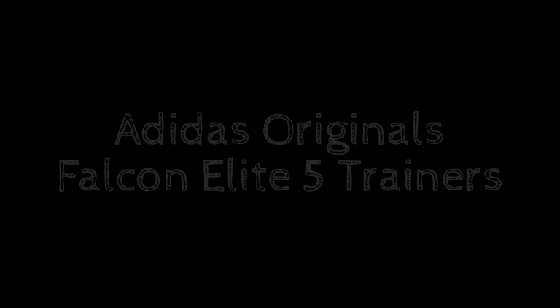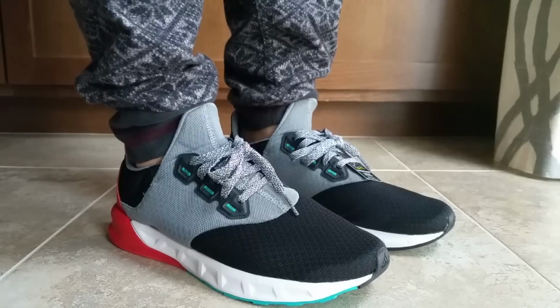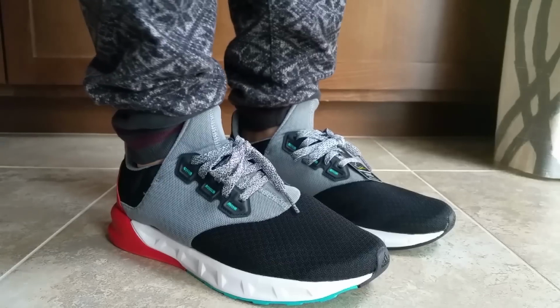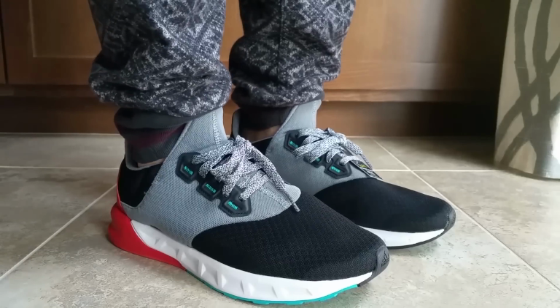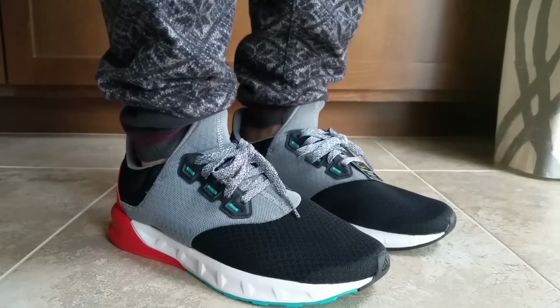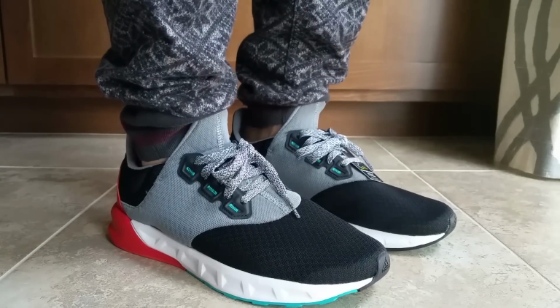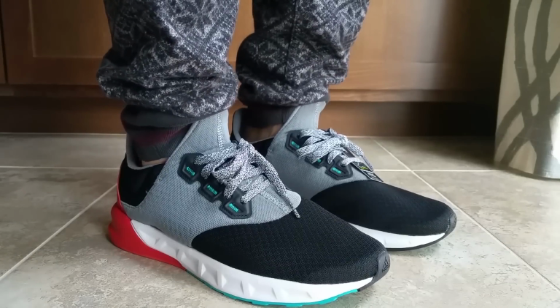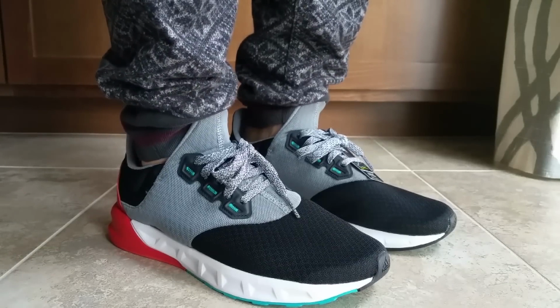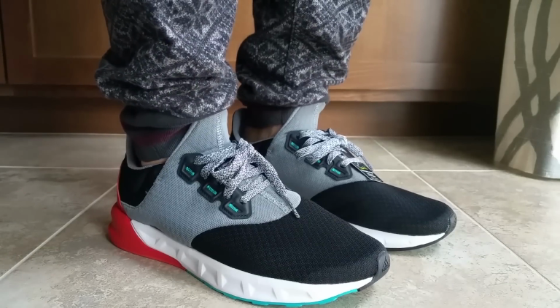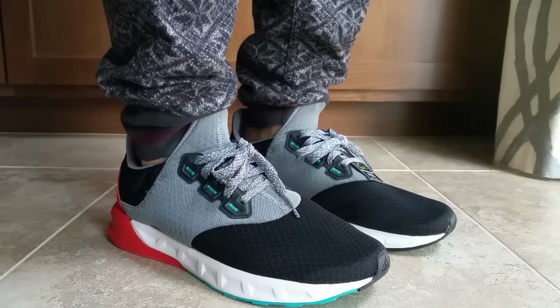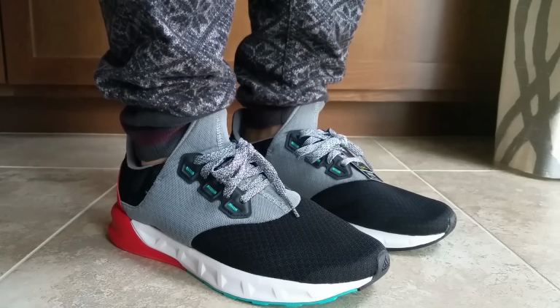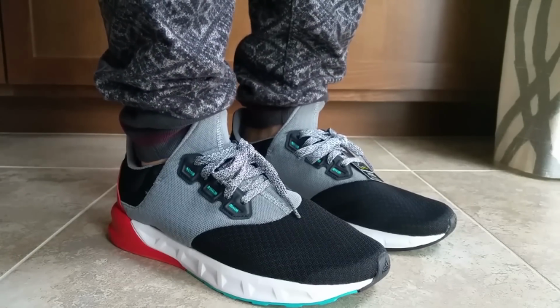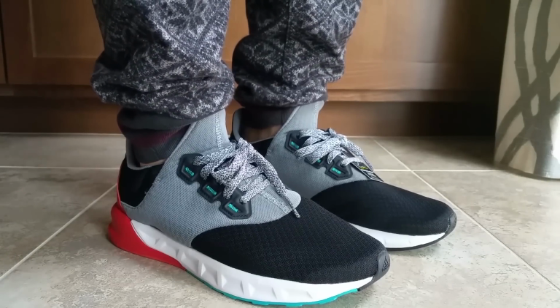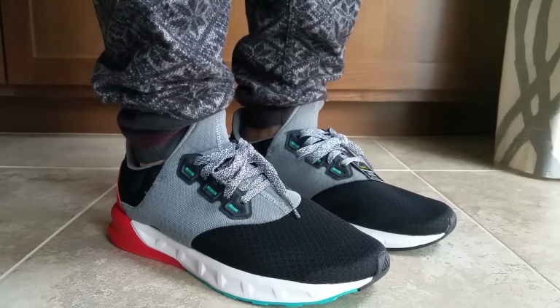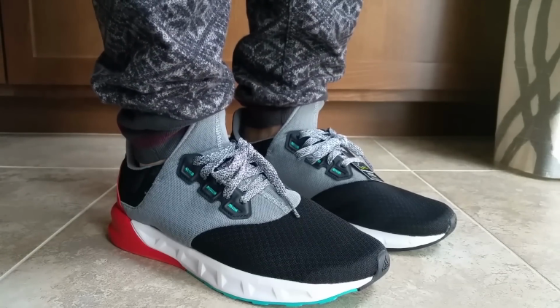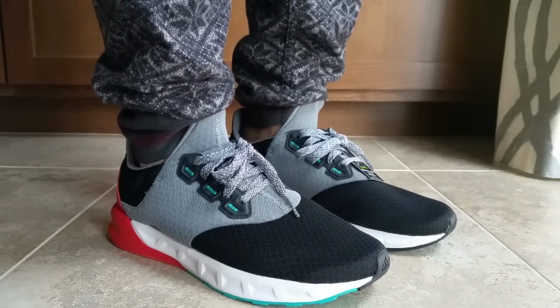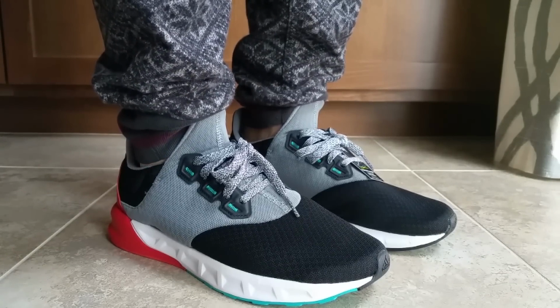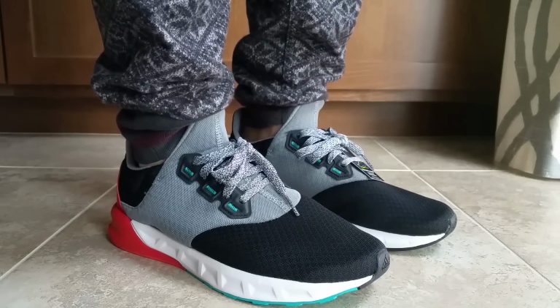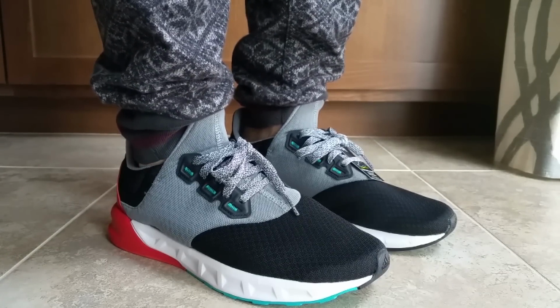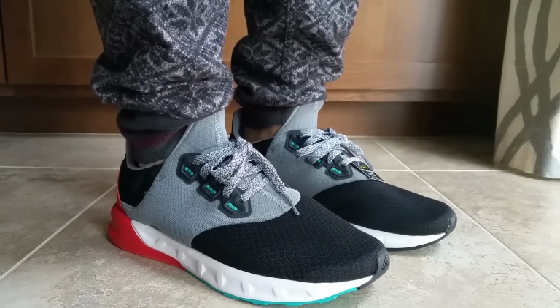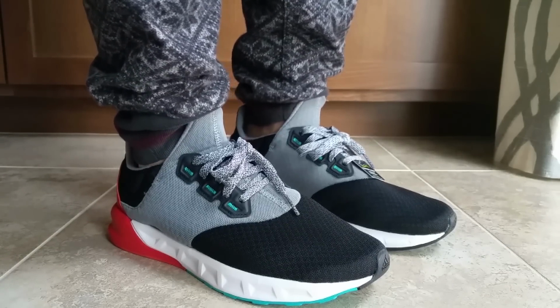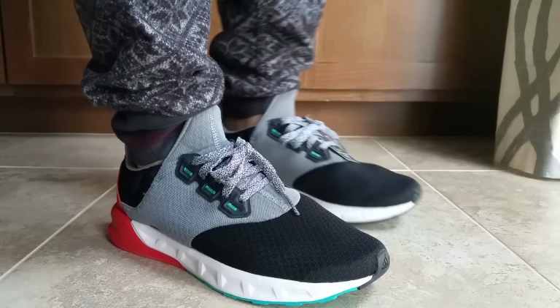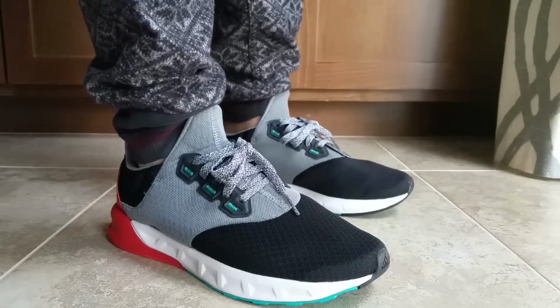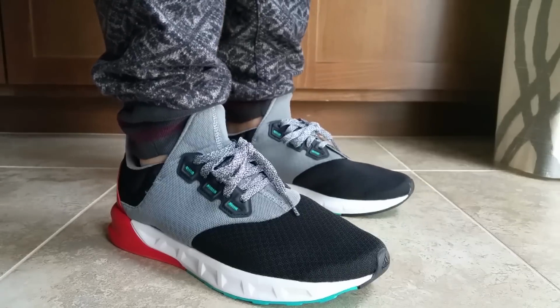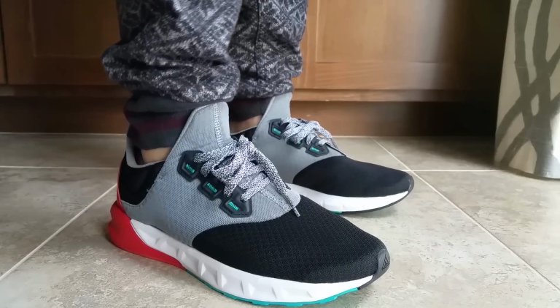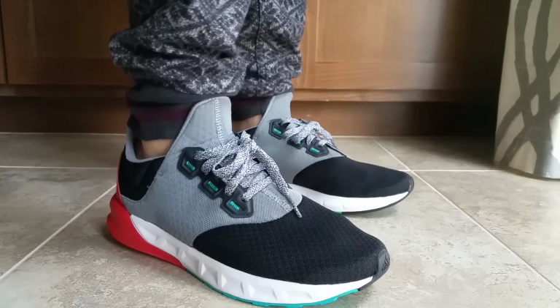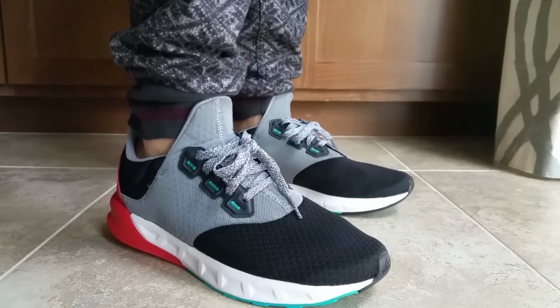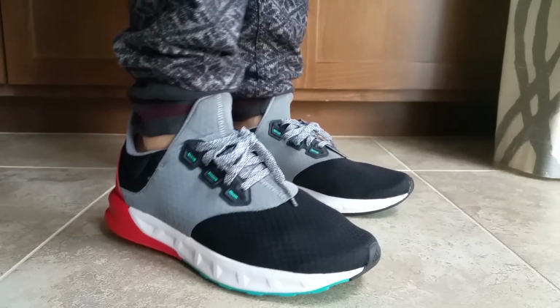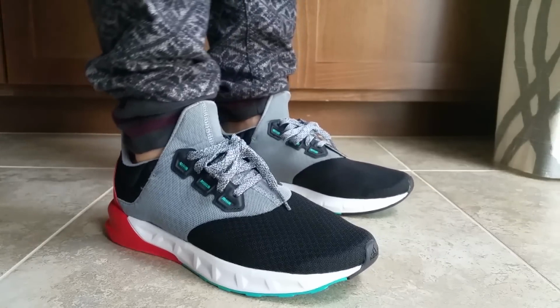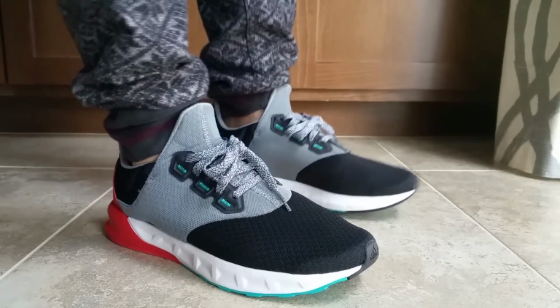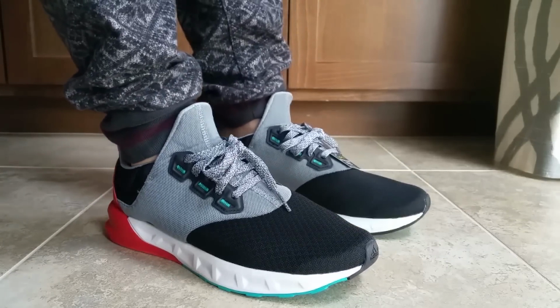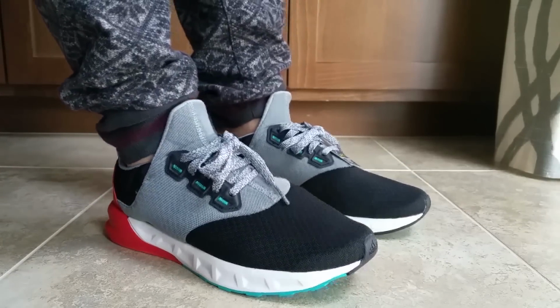Hello YouTube. Today you're looking at the Adidas Originals Falcon Elite 5 trainers. These are a lace trainer with a mesh upper.